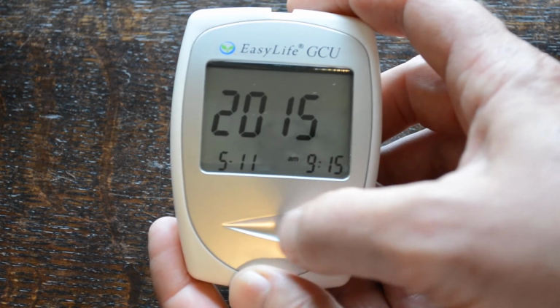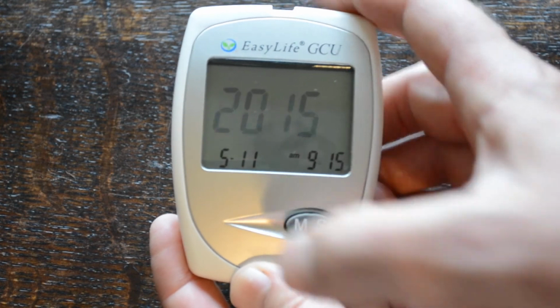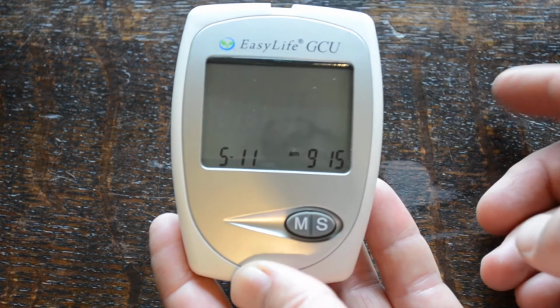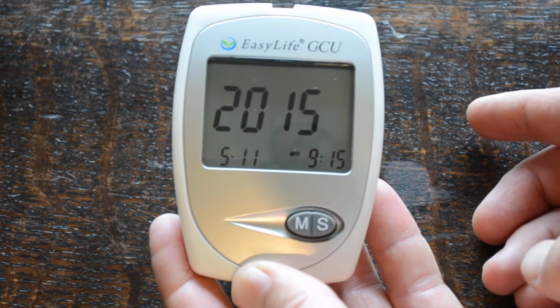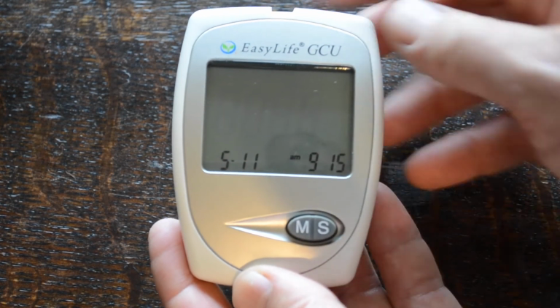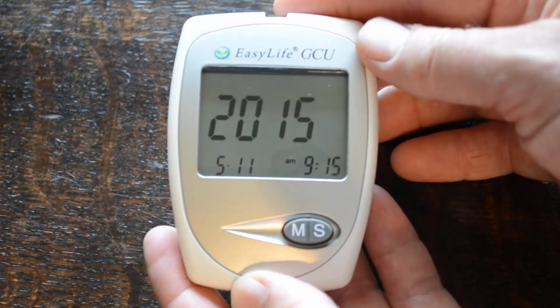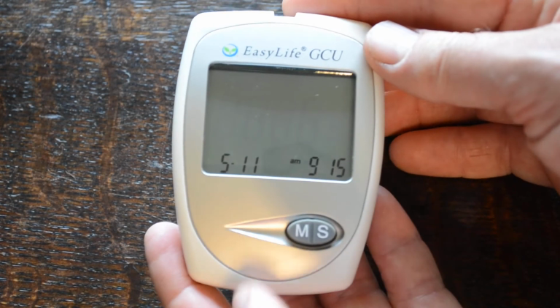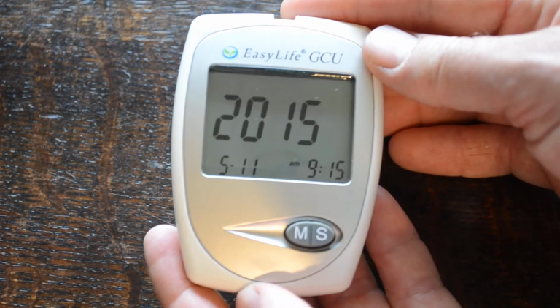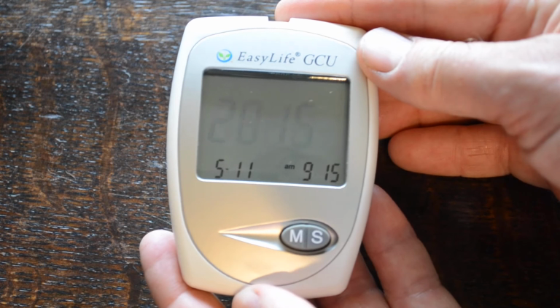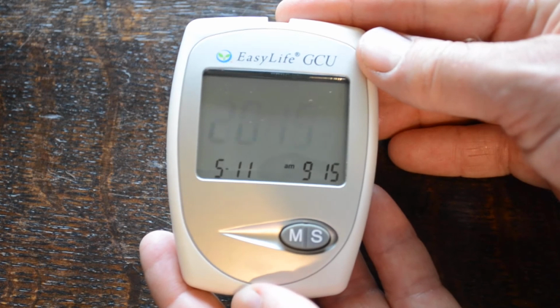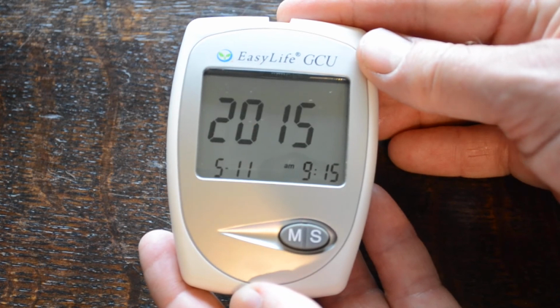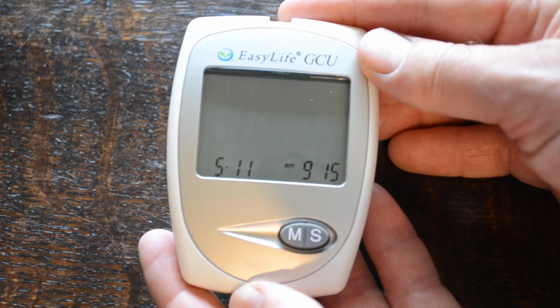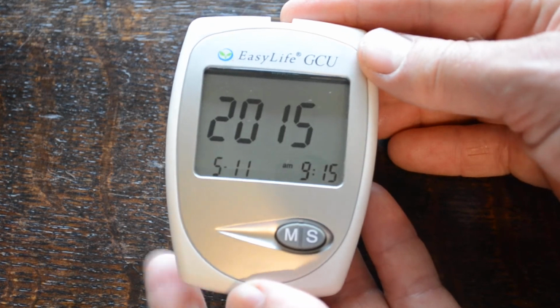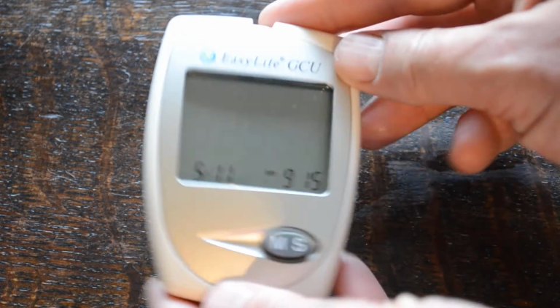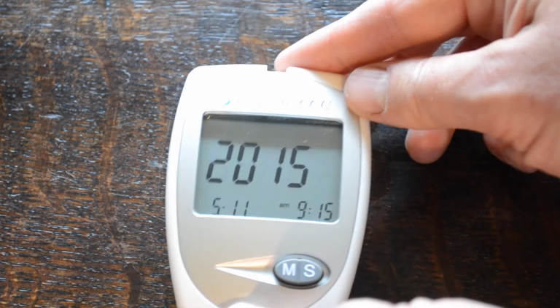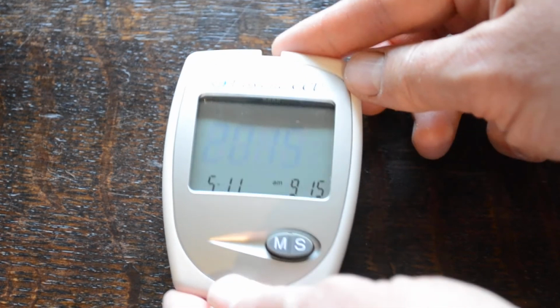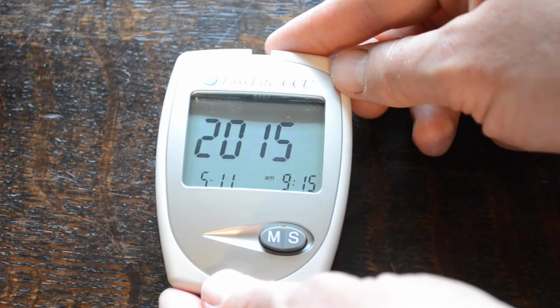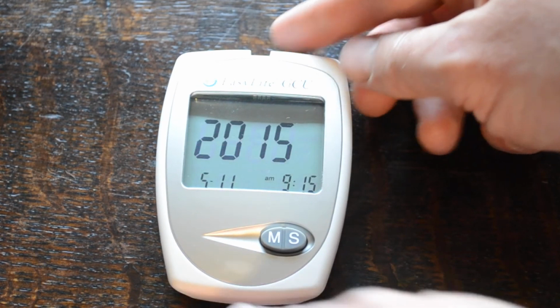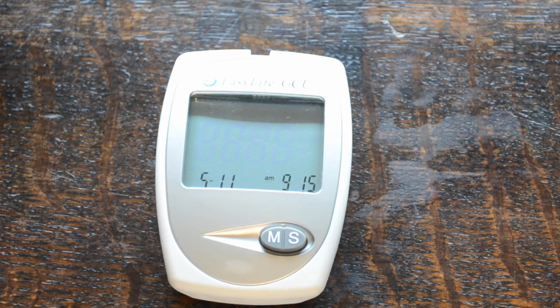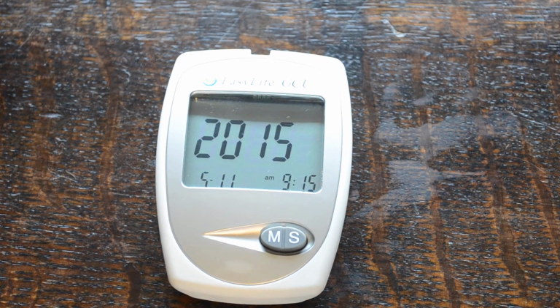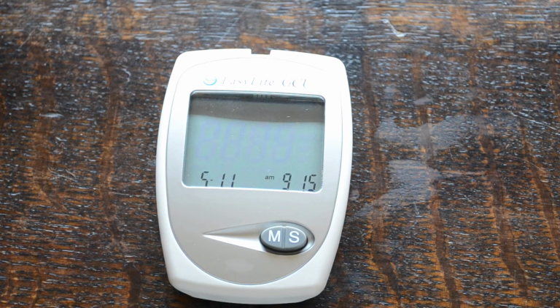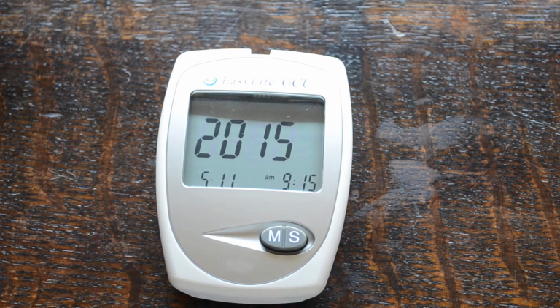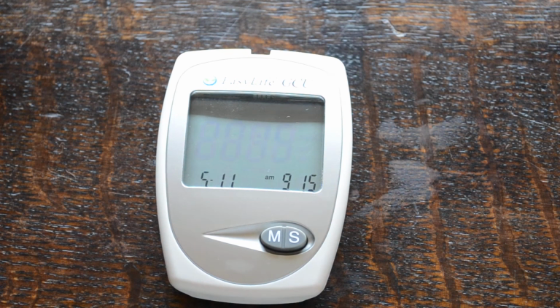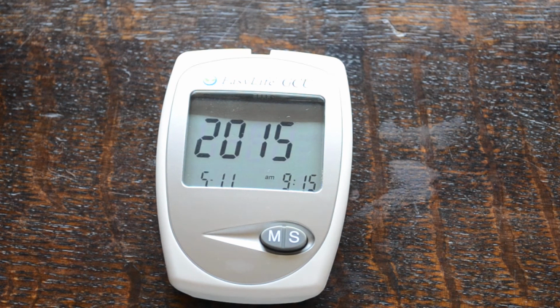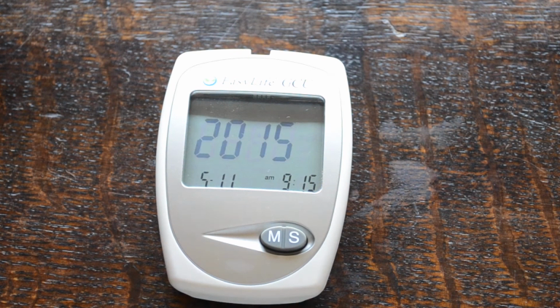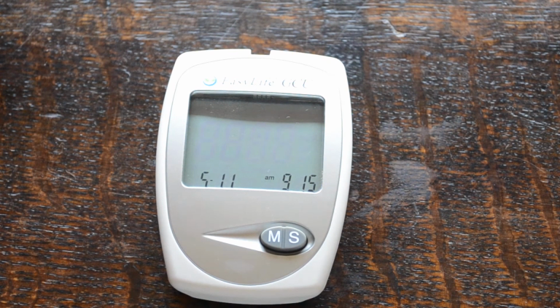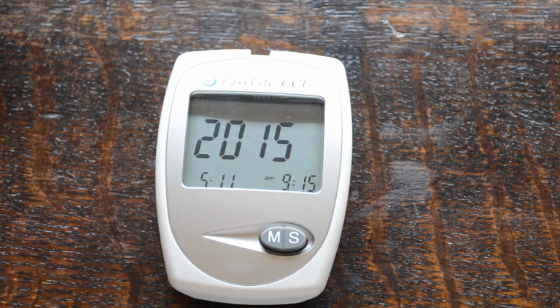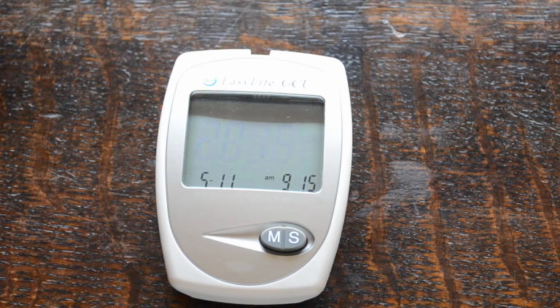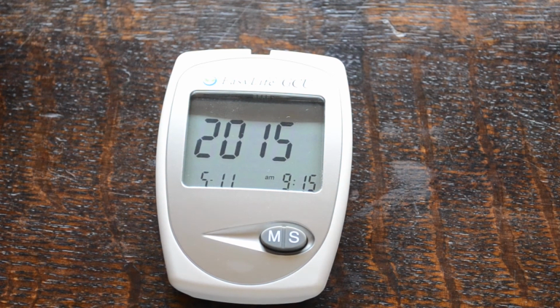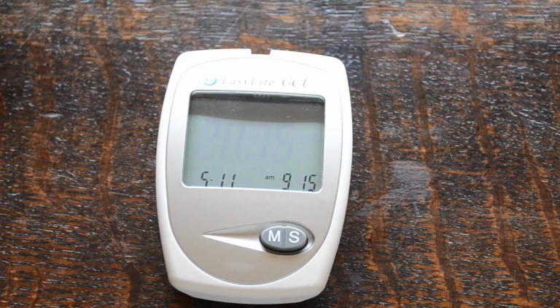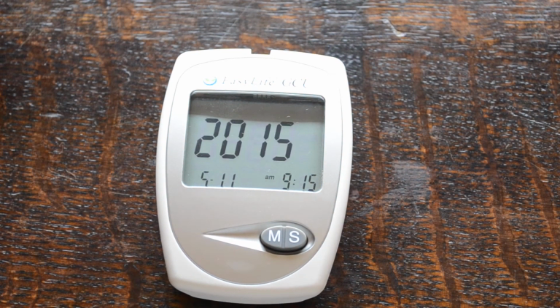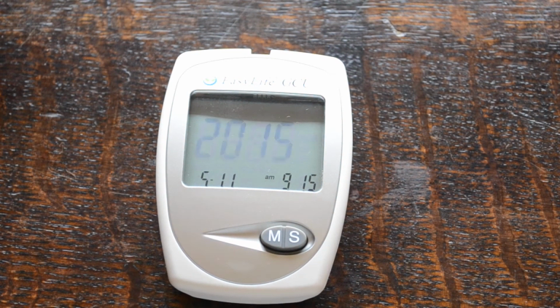By pressing the M button again it just flashes 2015. You just leave that and it will time out after 30 seconds and store that date, time, and year.